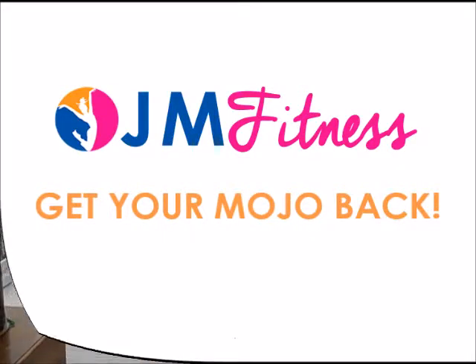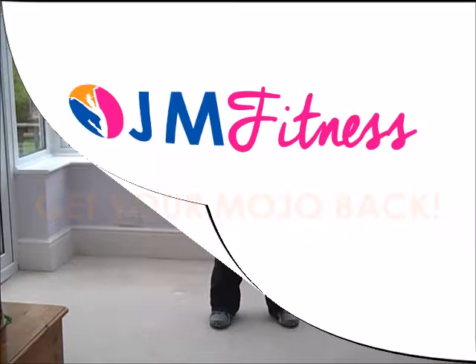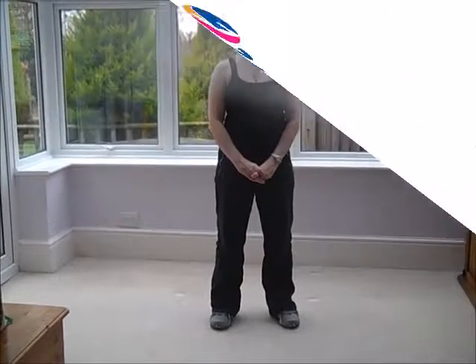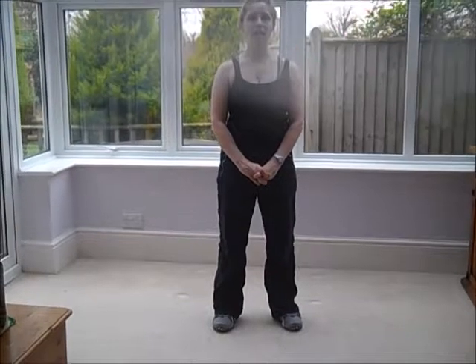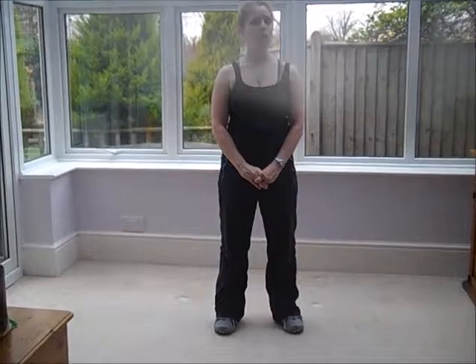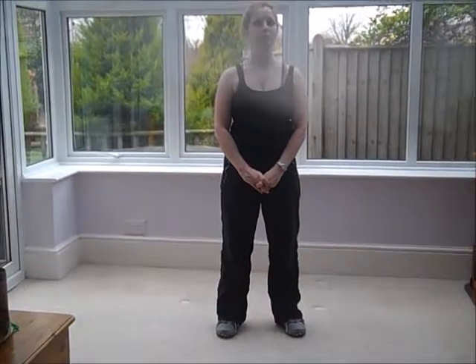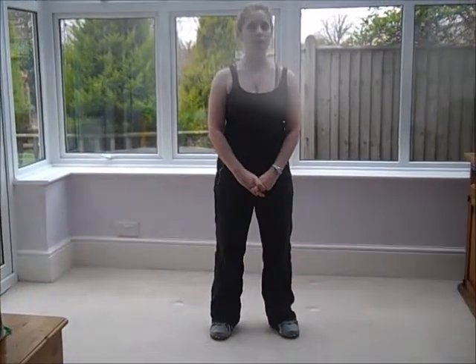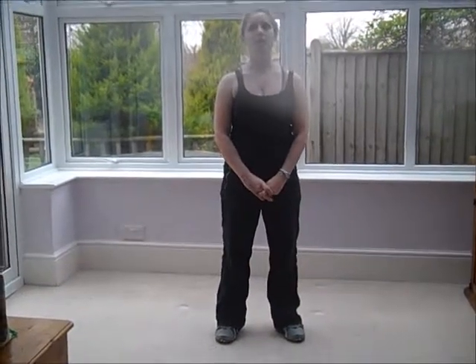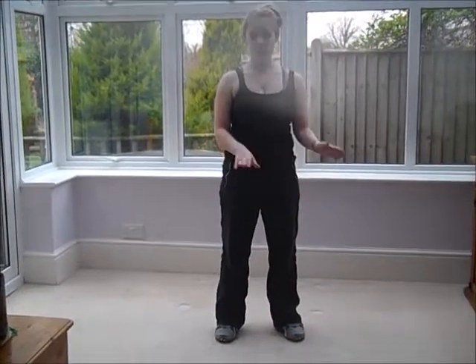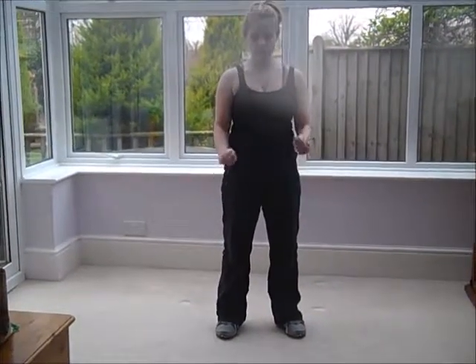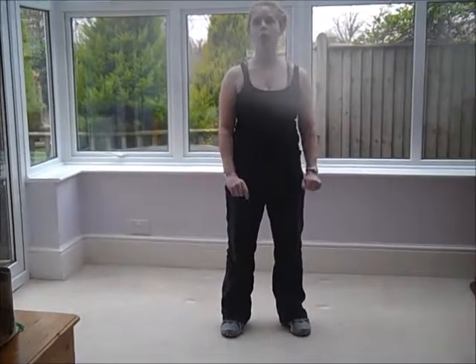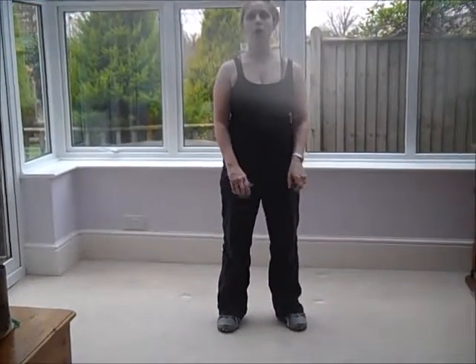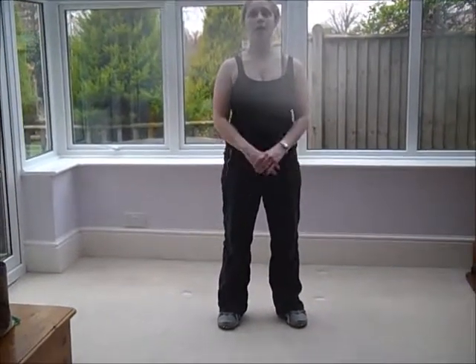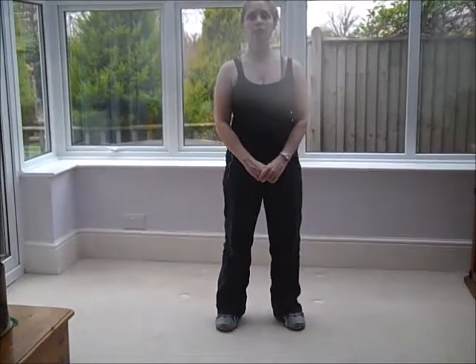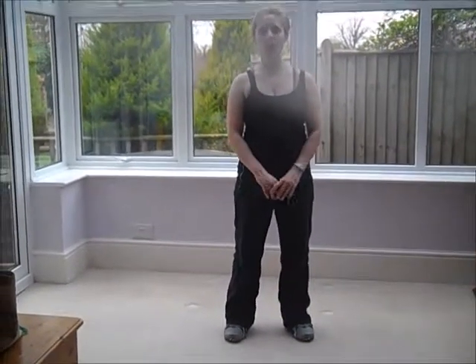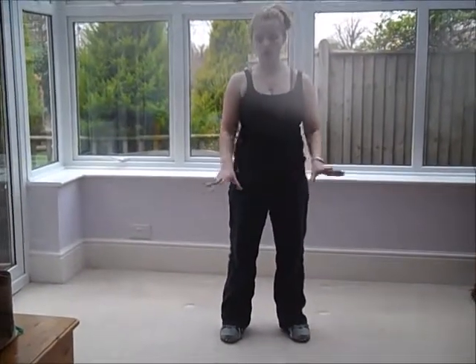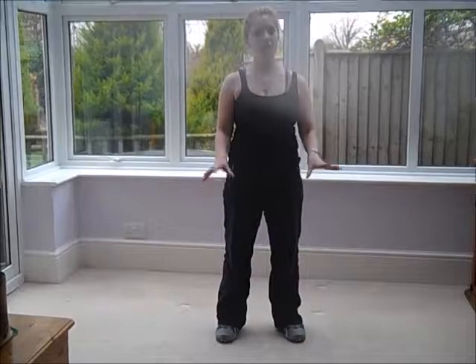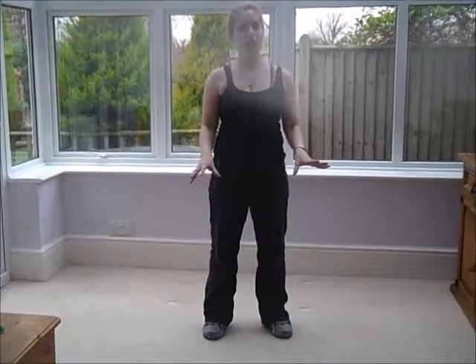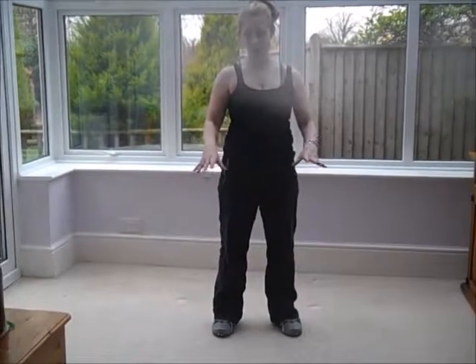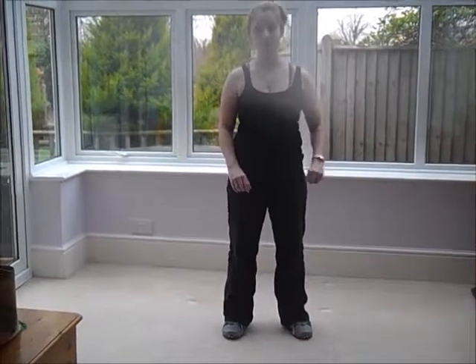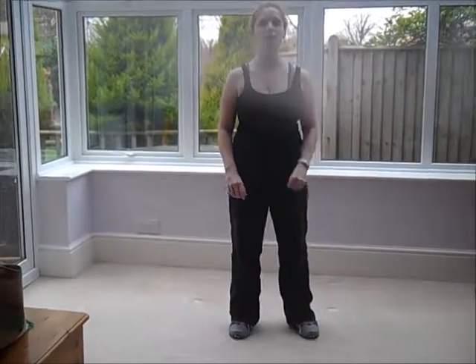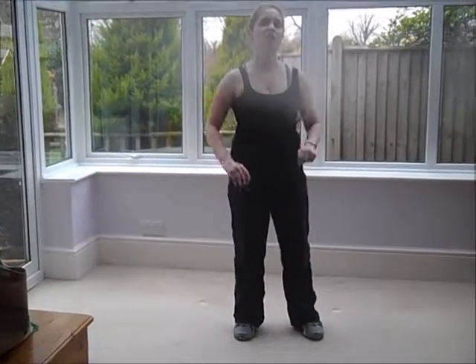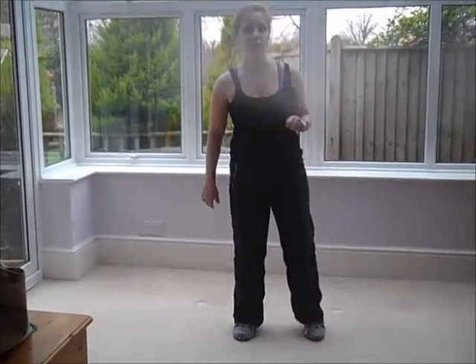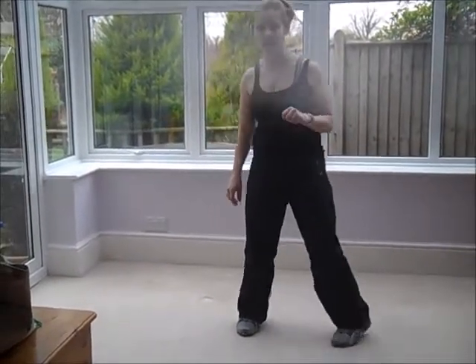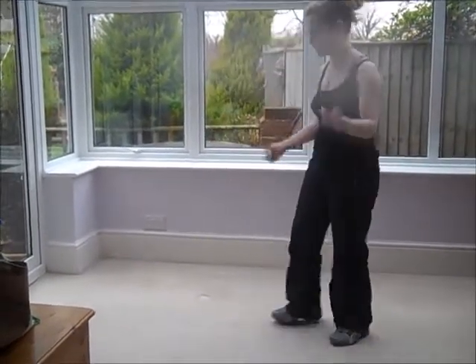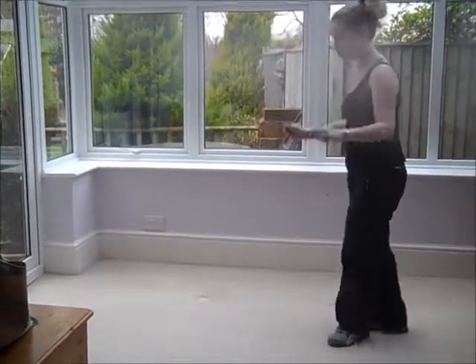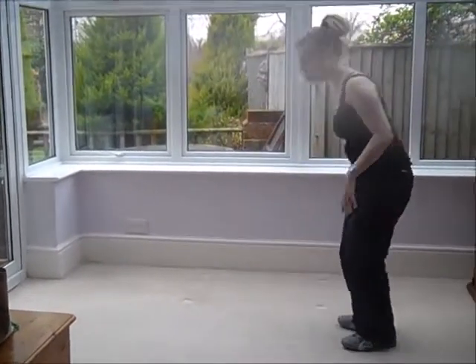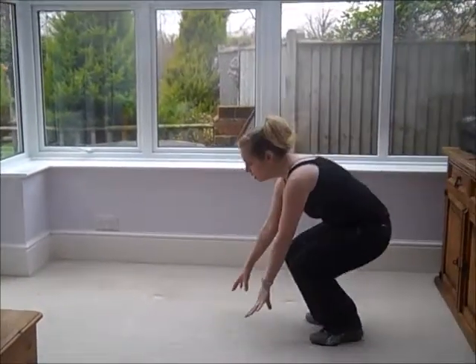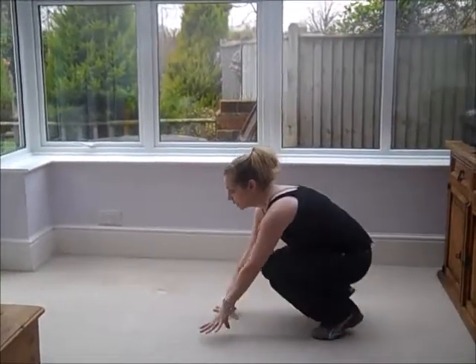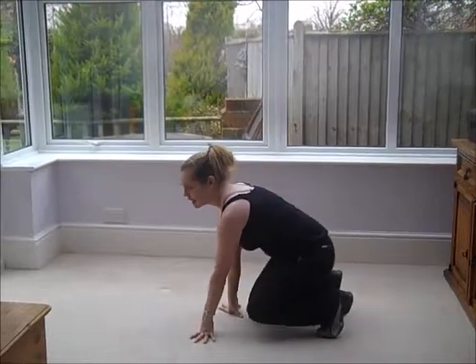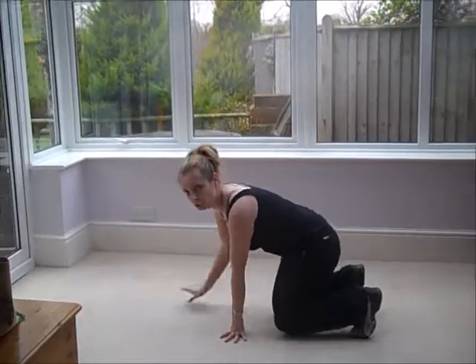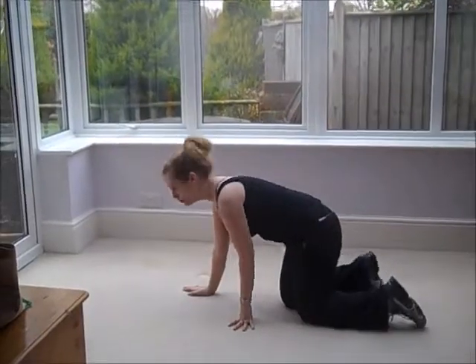This week's workout is the bottom shaper, so for this one we're going to get down on the floor. If you're on a hard surface you'll need a mat, but on carpeted surfaces you don't necessarily need one. So we're going to get down on the floor and get into all fours.